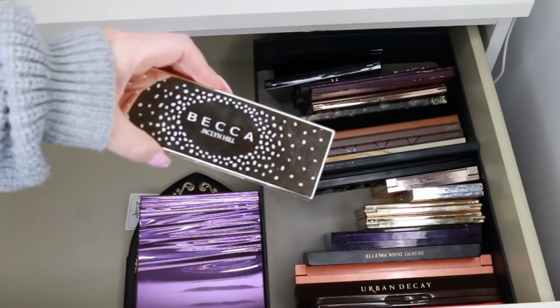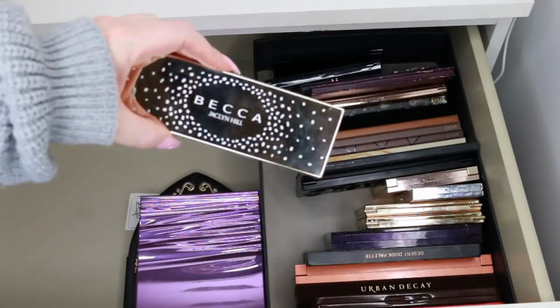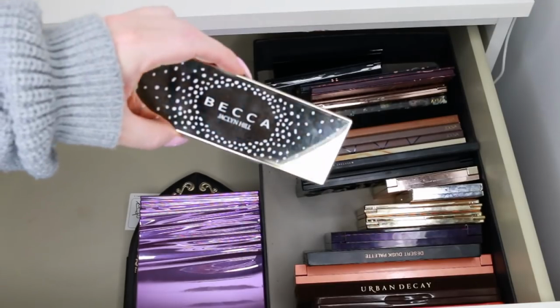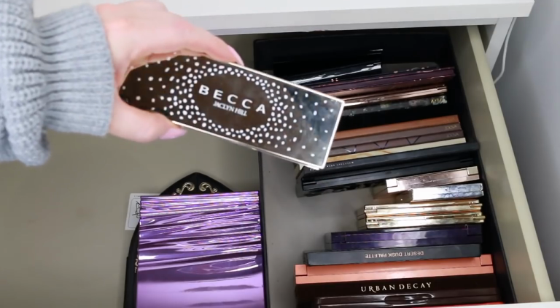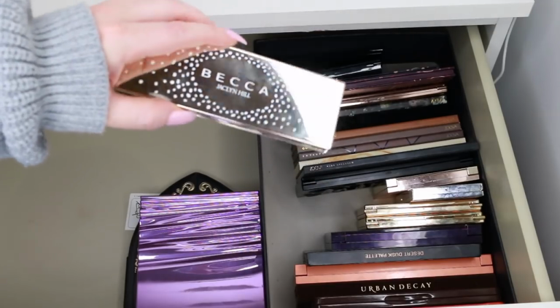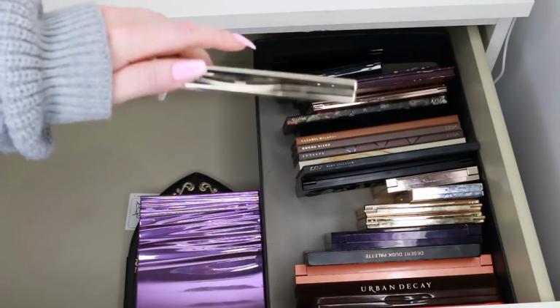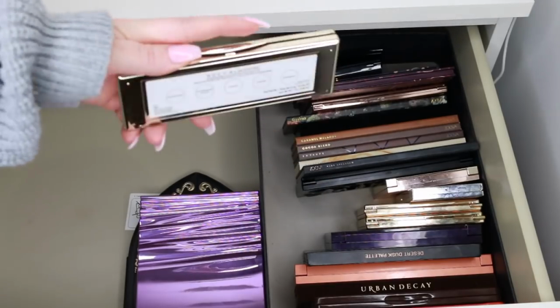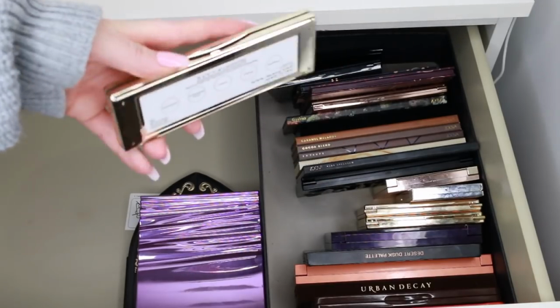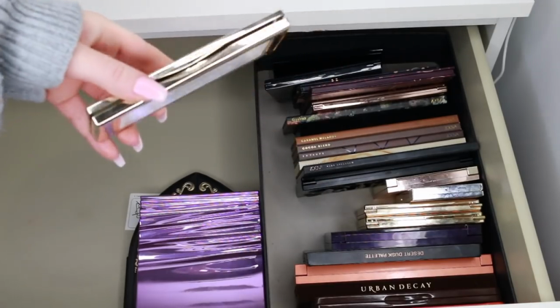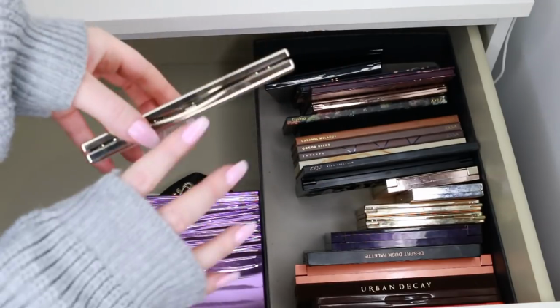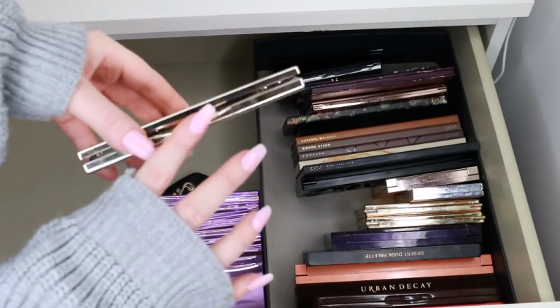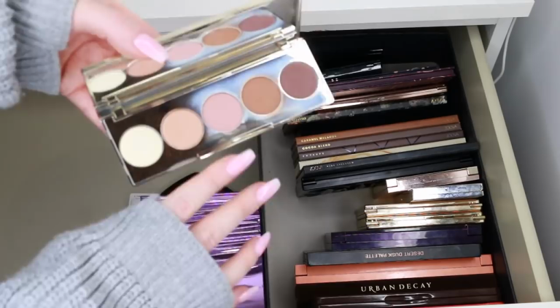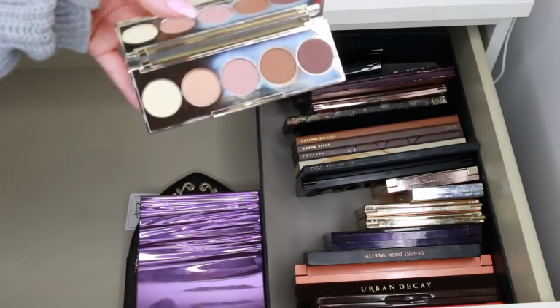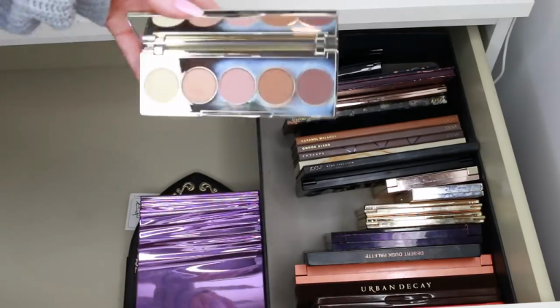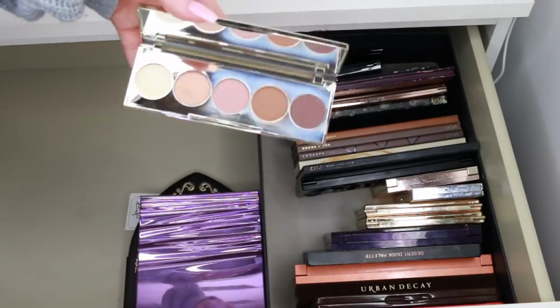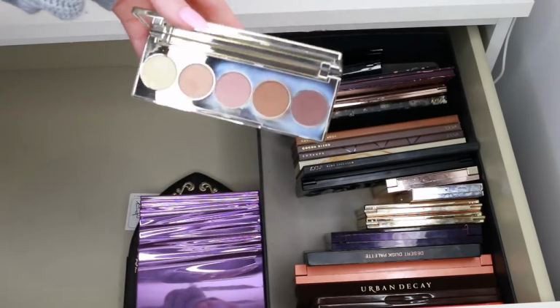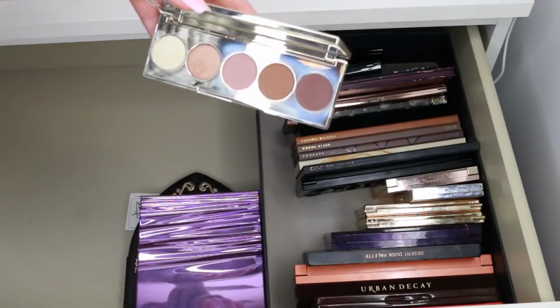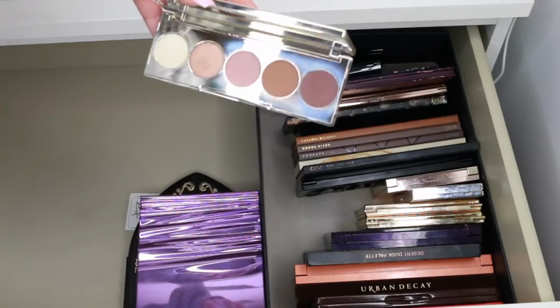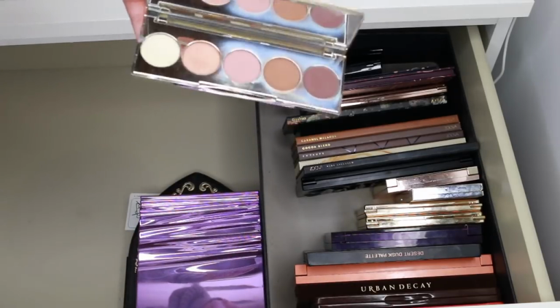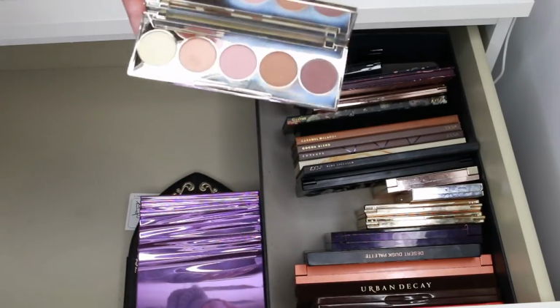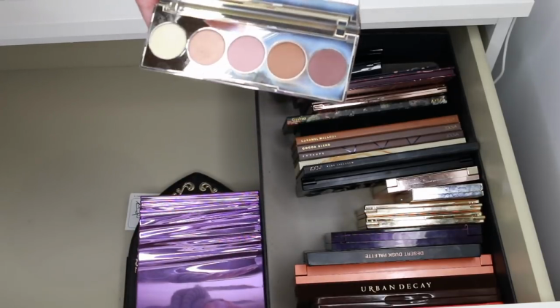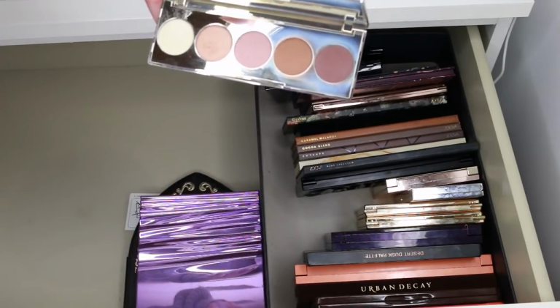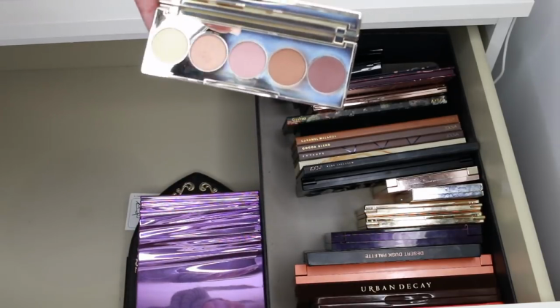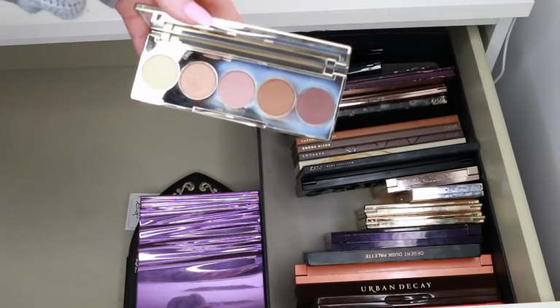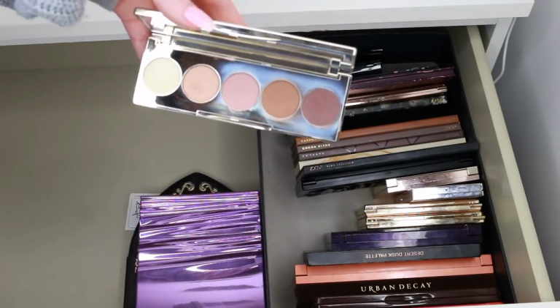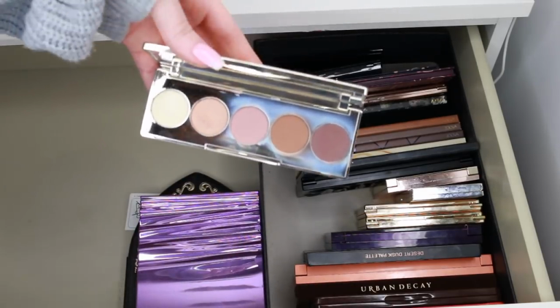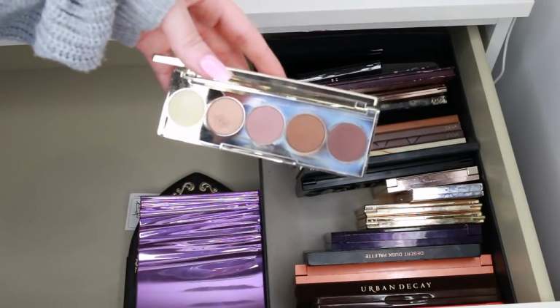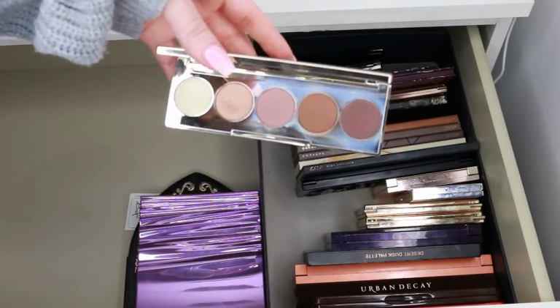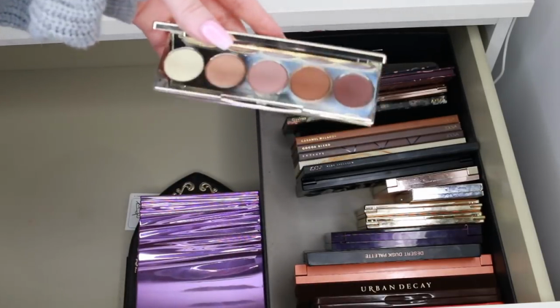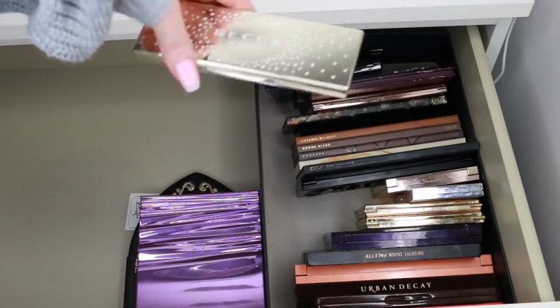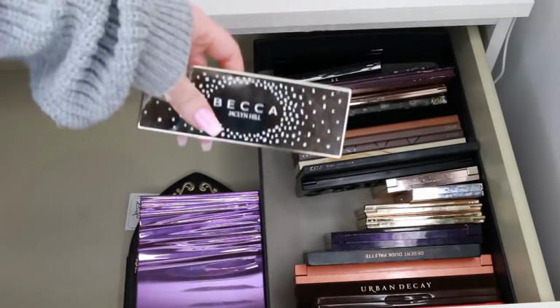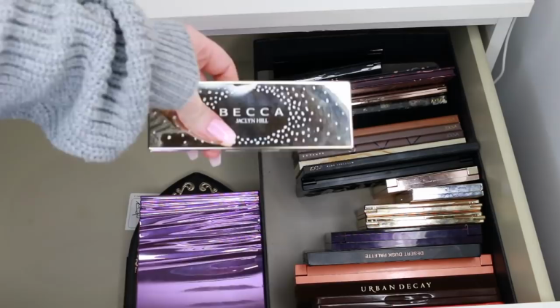This is the Becca Jaclyn Hill Palette — I think I got one of the good formula ones, I was very lucky. But I think this is going to go; I don't need to keep that.